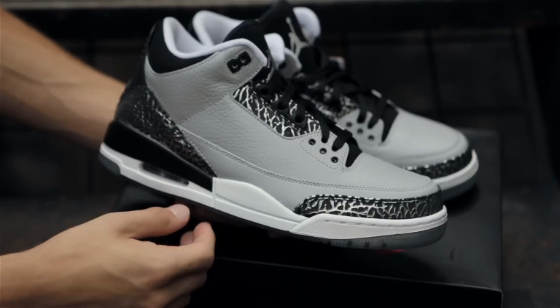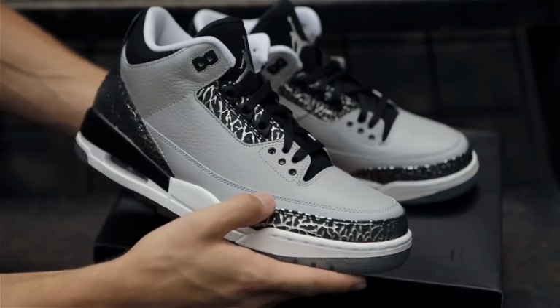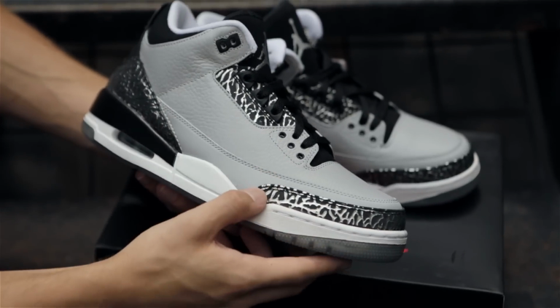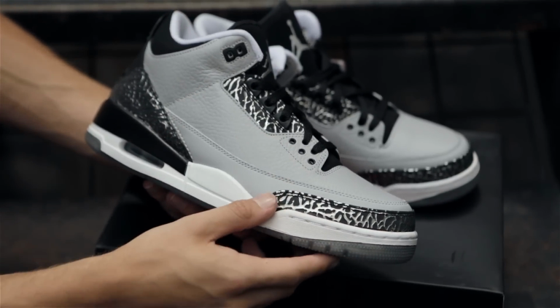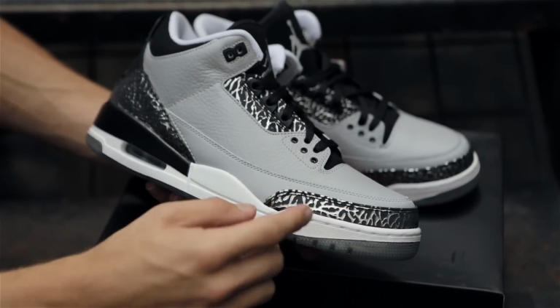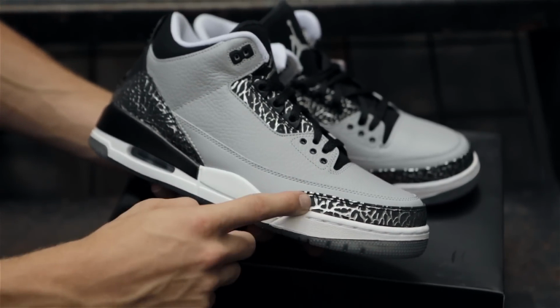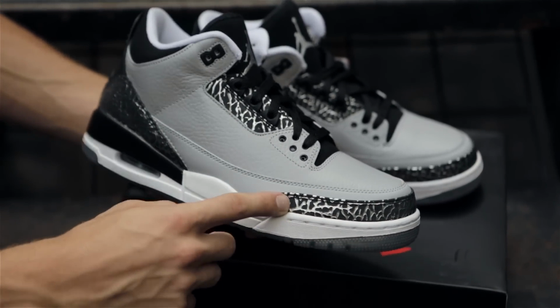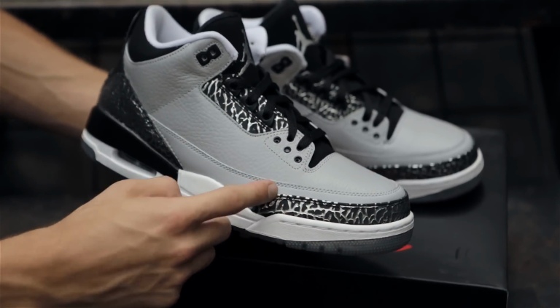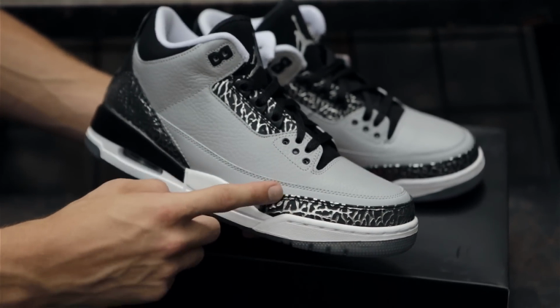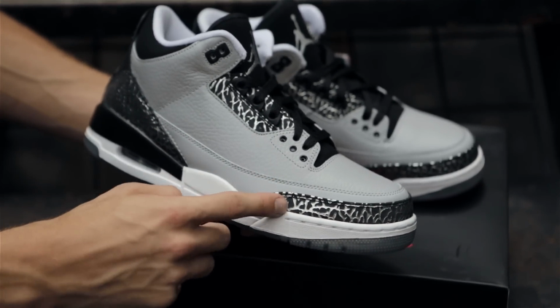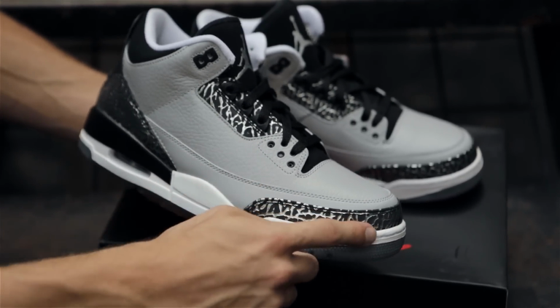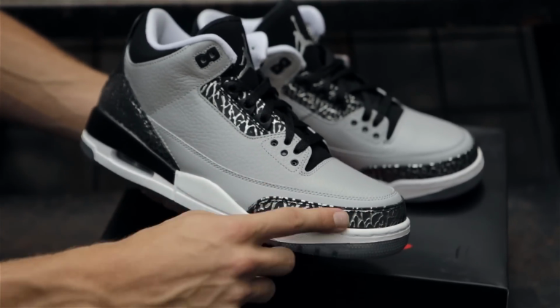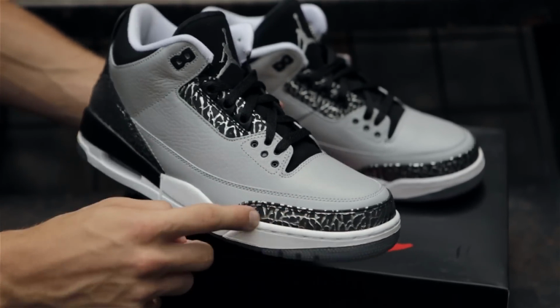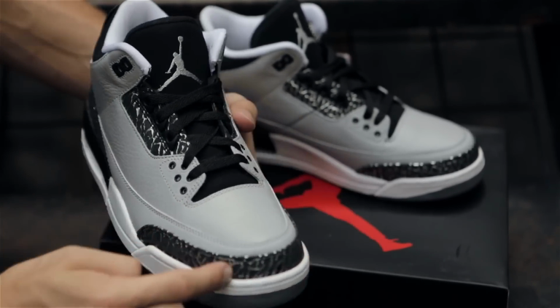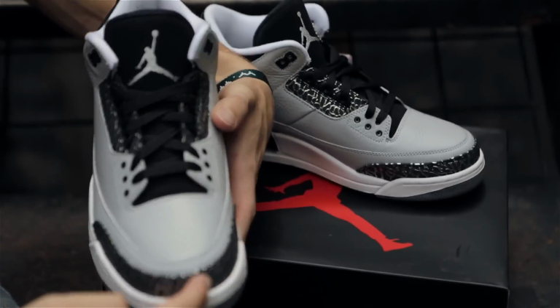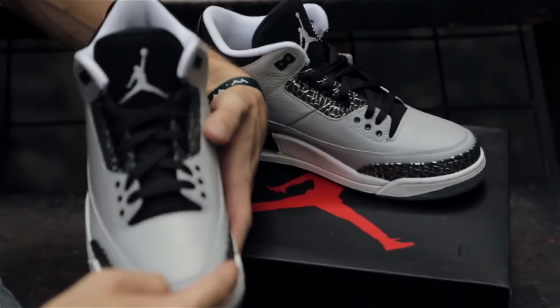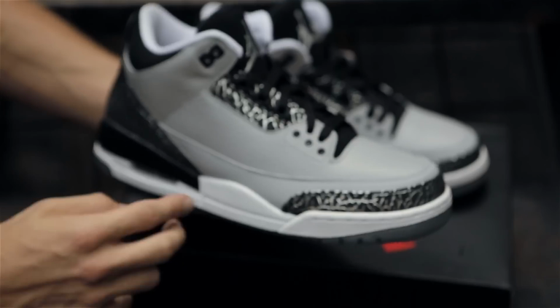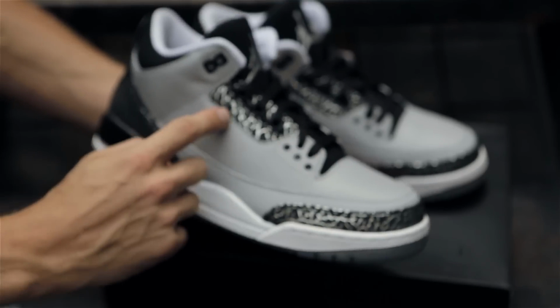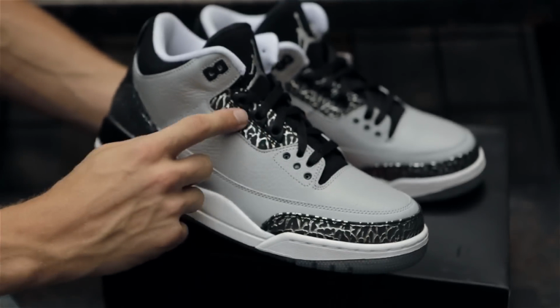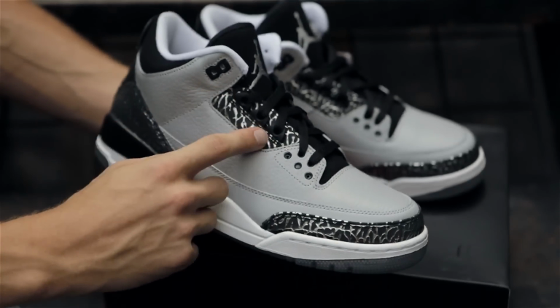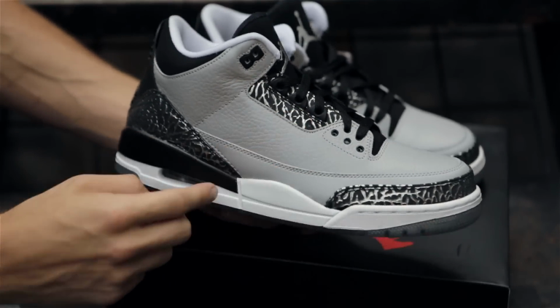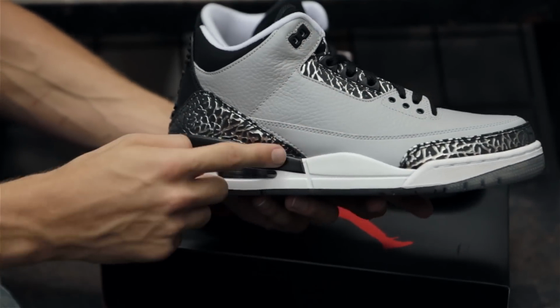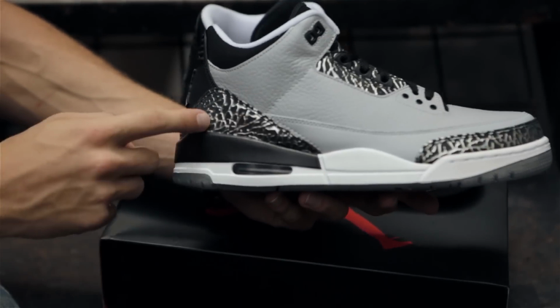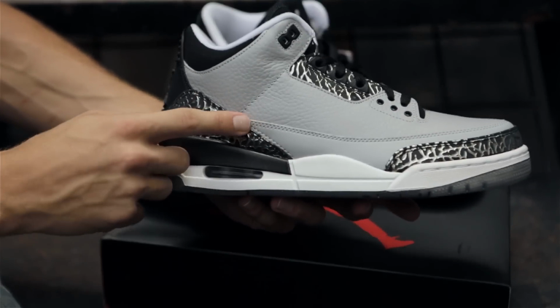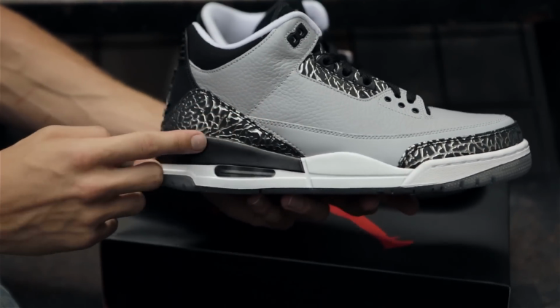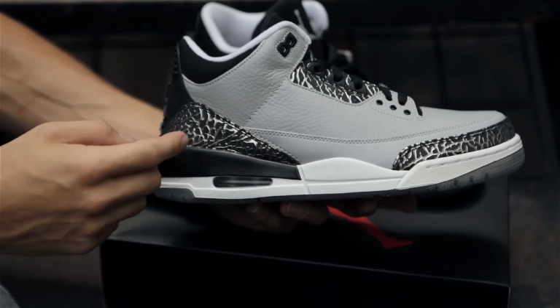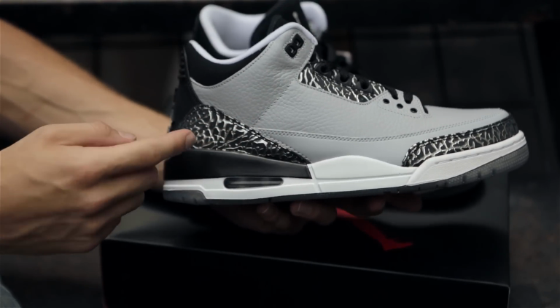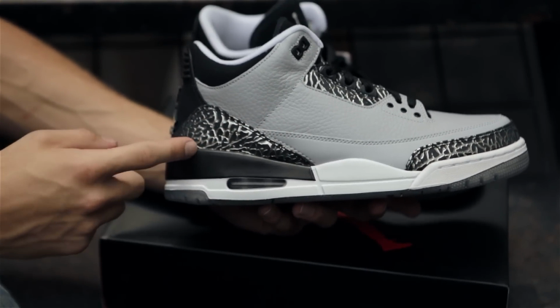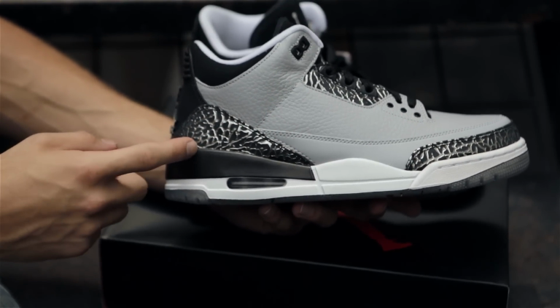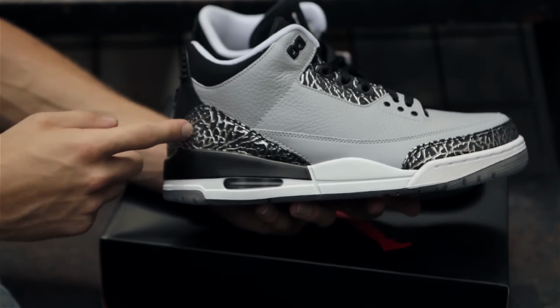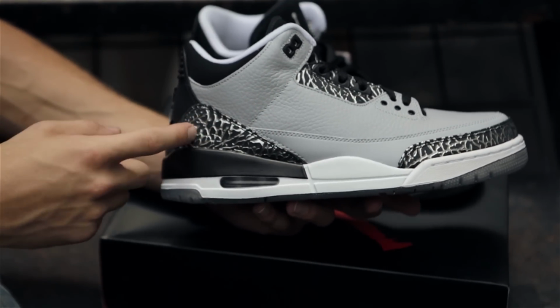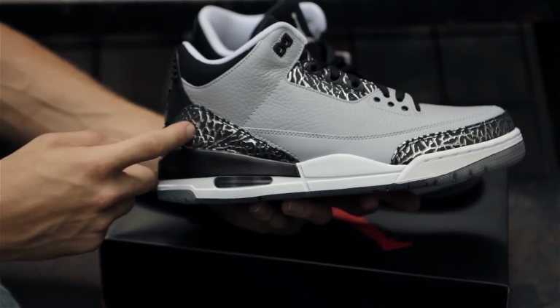Although it's not Wolf Grey, shimmery metallic silver details the iconic elephant print along the entire toe cap, the midfoot eyelets, and along the rear — that's not 3M but does shine in the light.